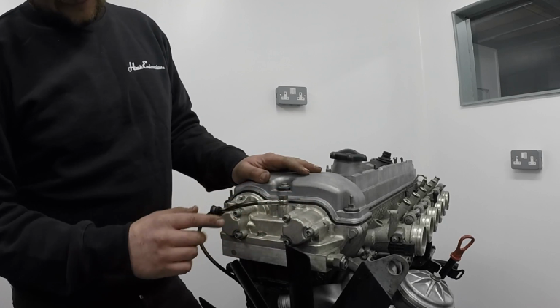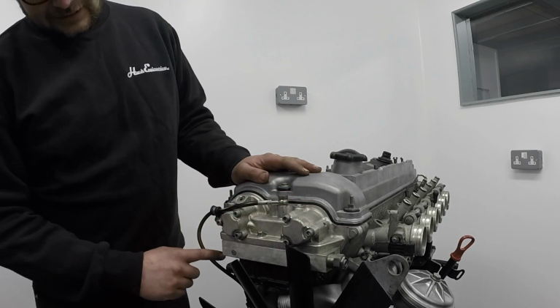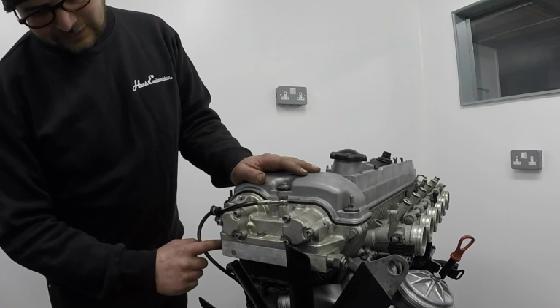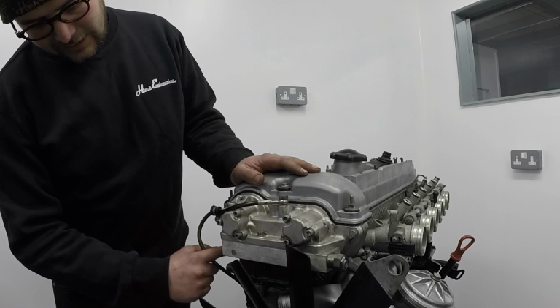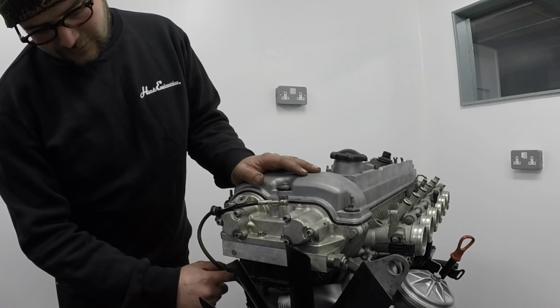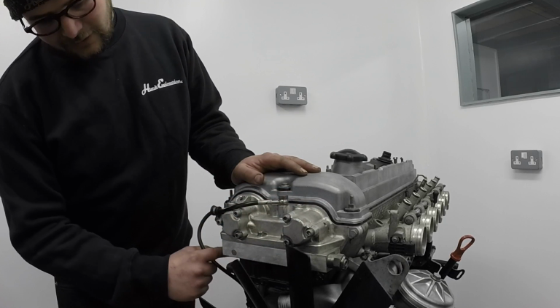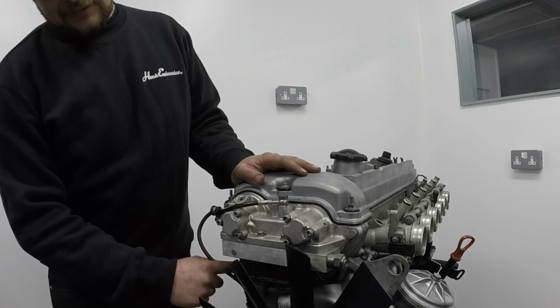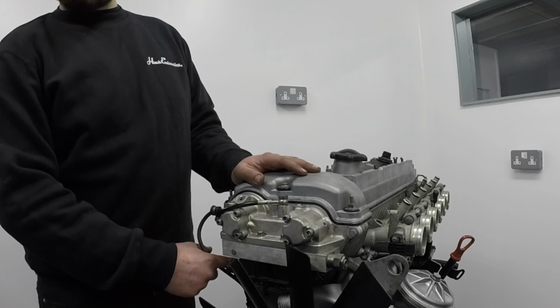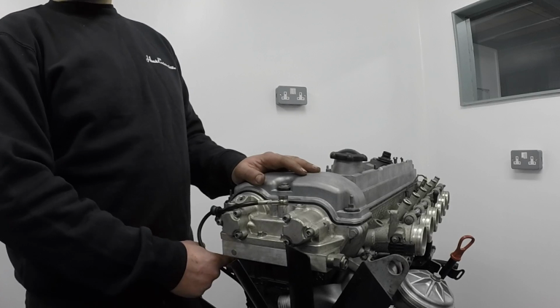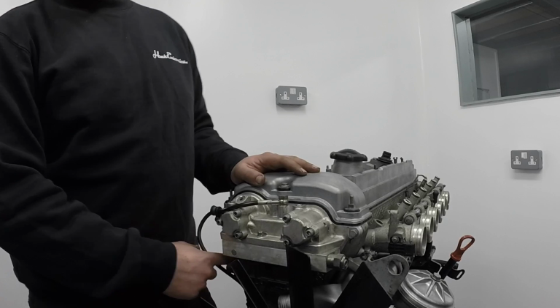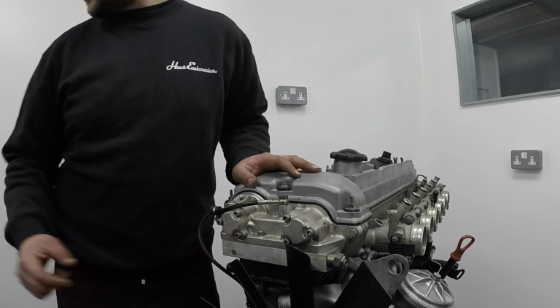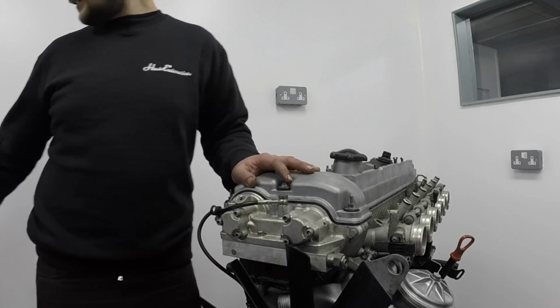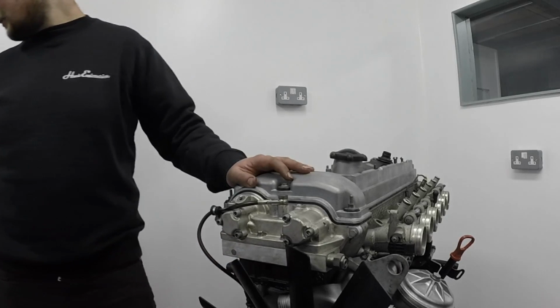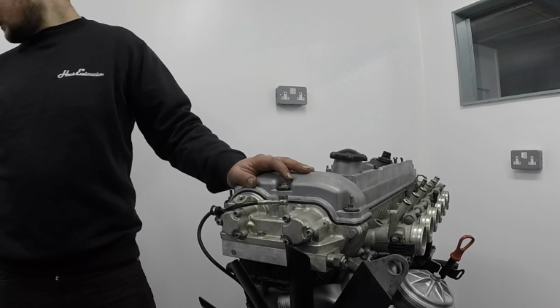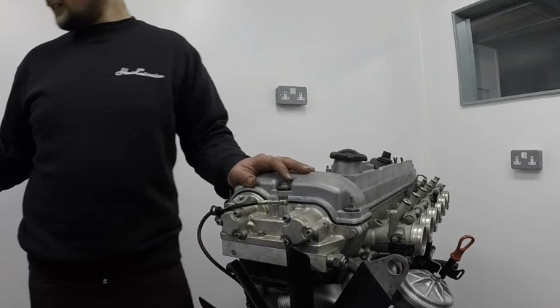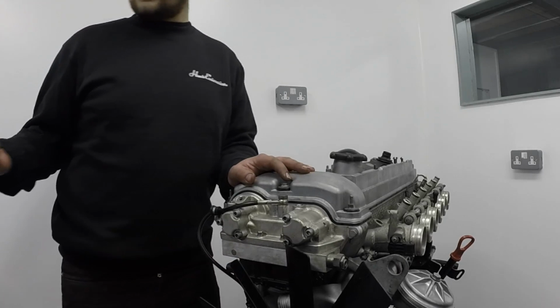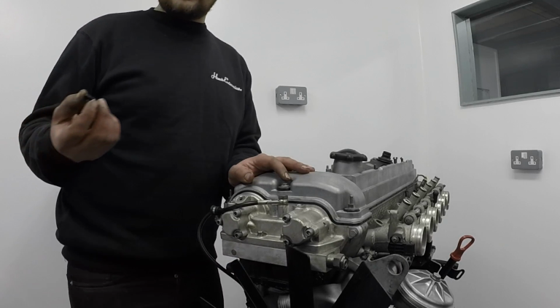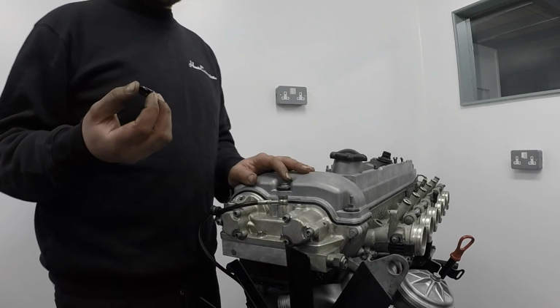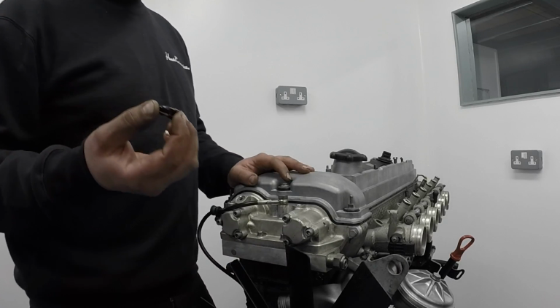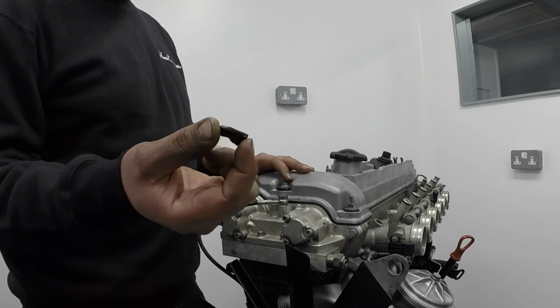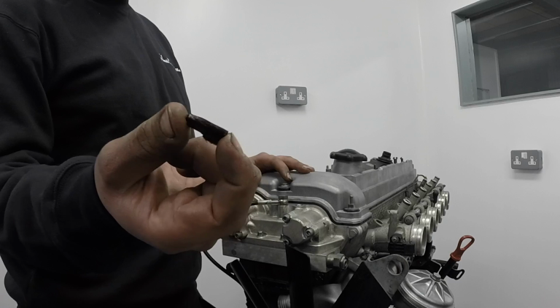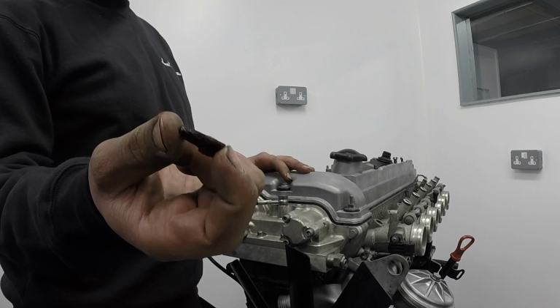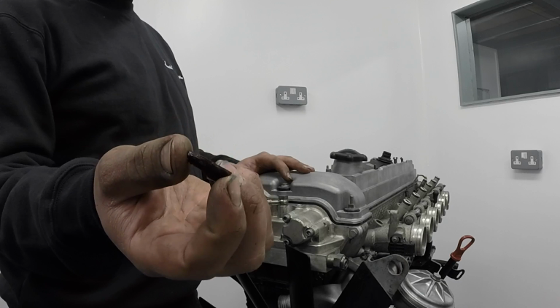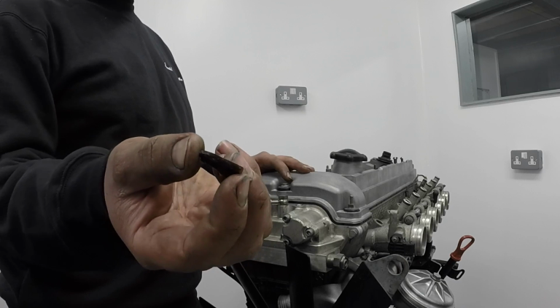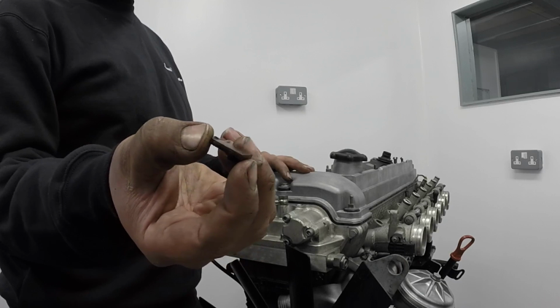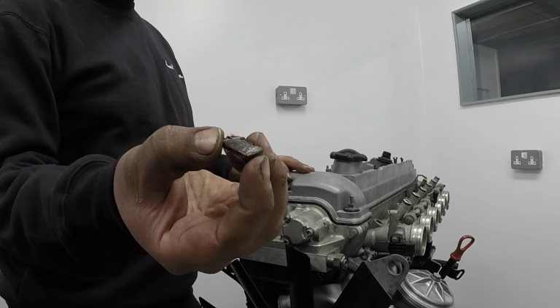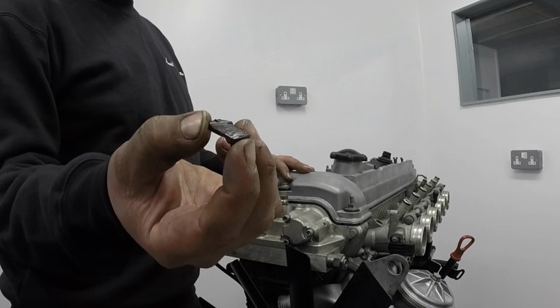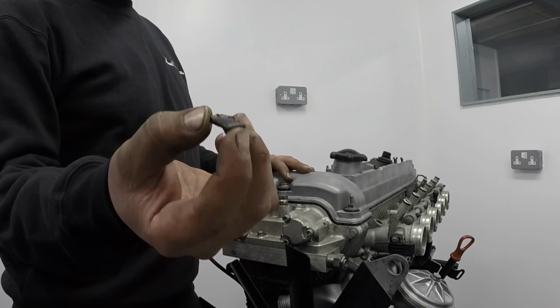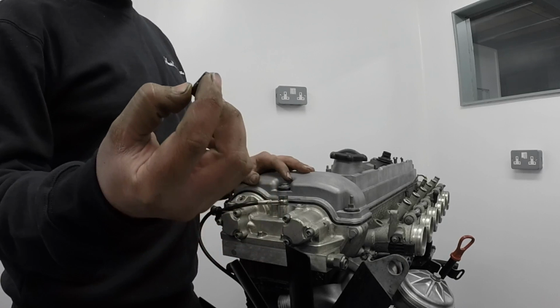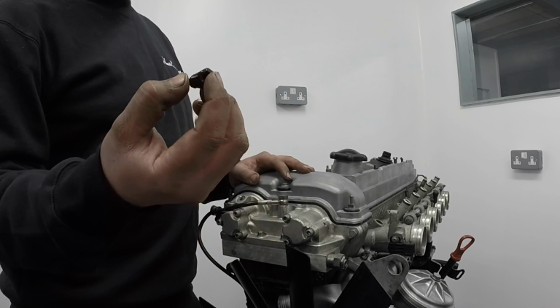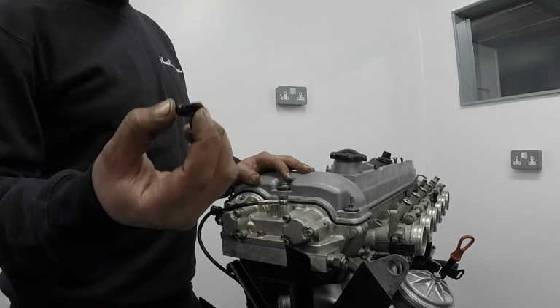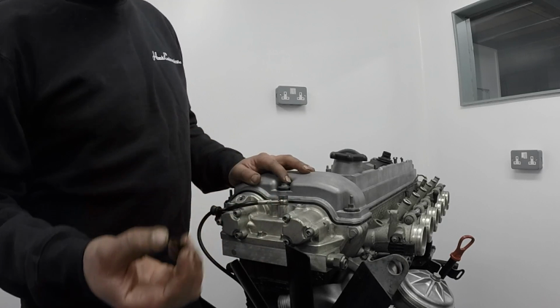Finally, there's a chain guide down here which very commonly snaps in two. This engine came to us with that problem and this fragment was all we could really find that was left of it — definitely not good.